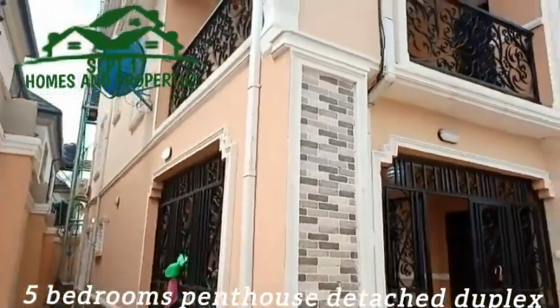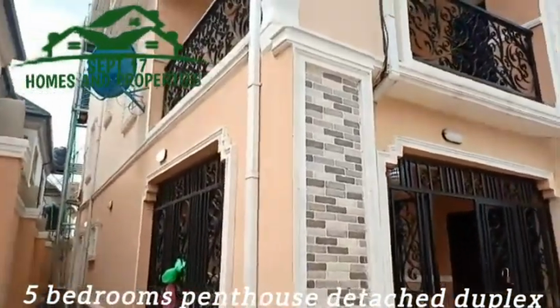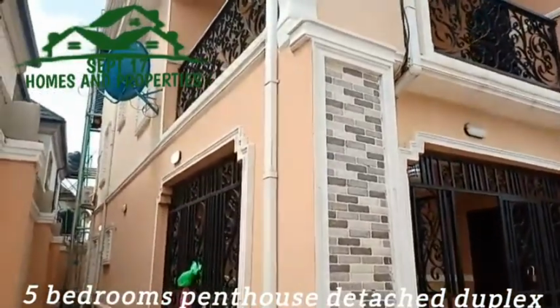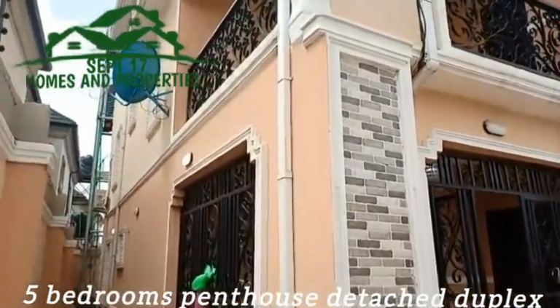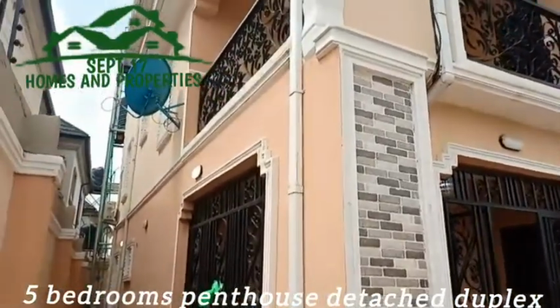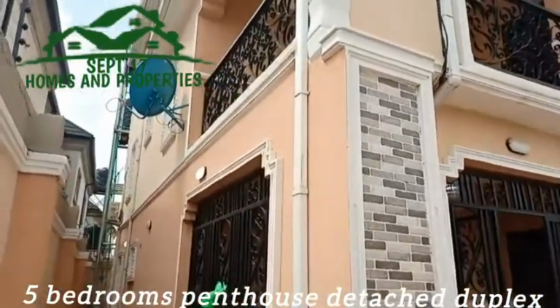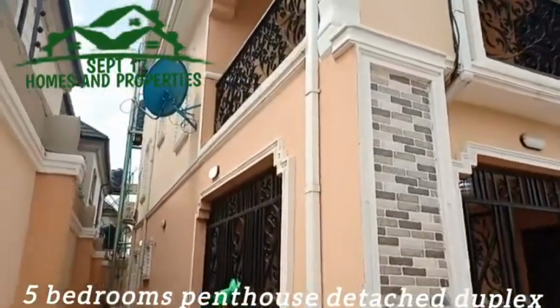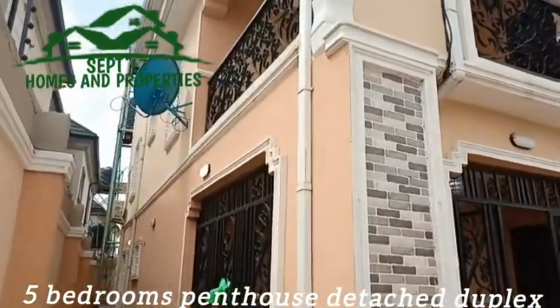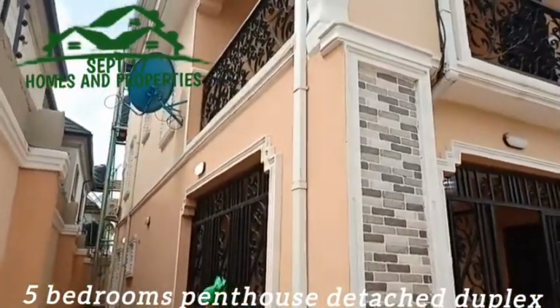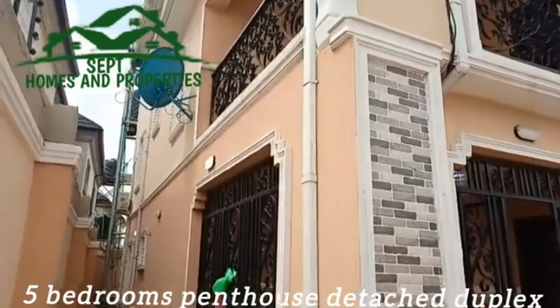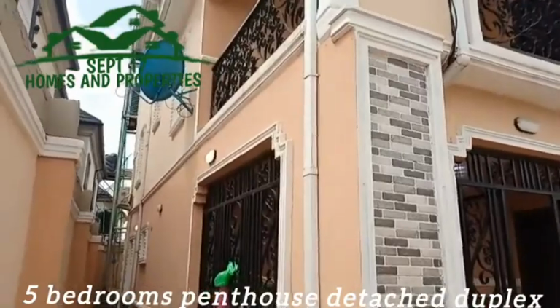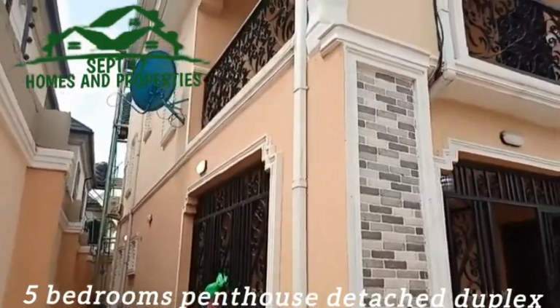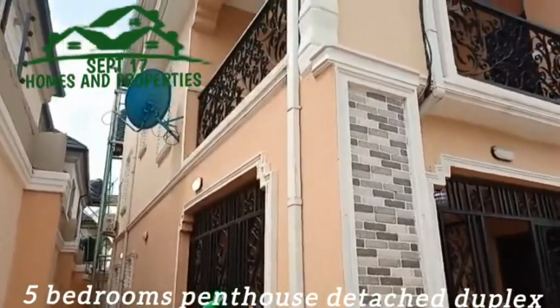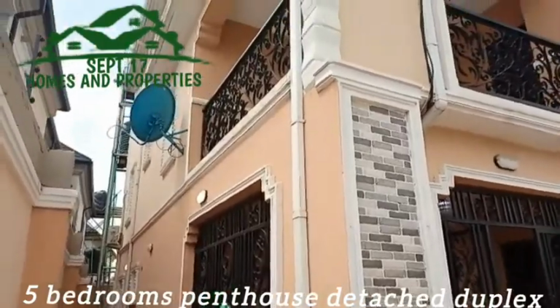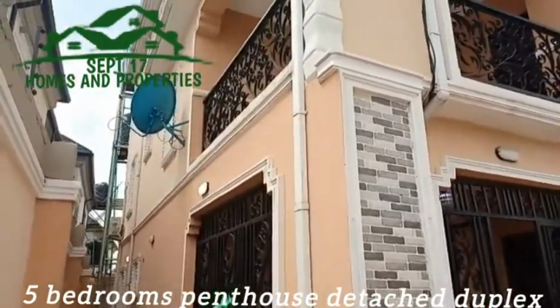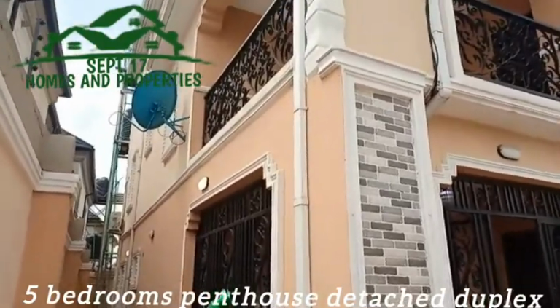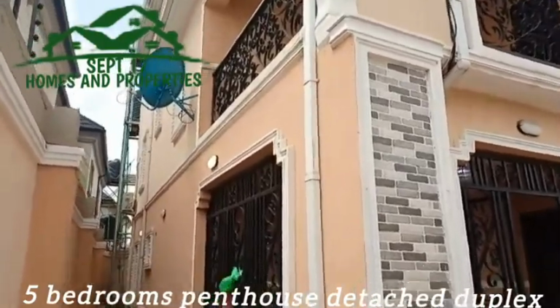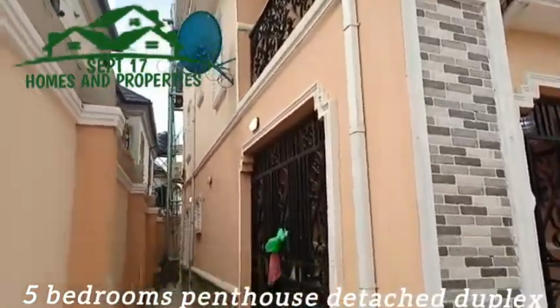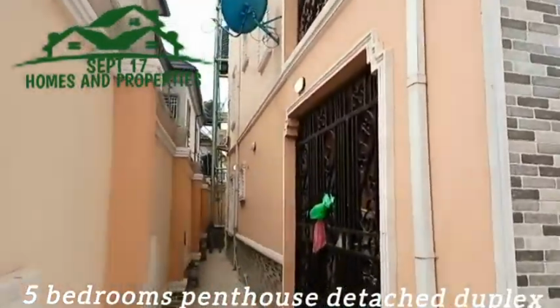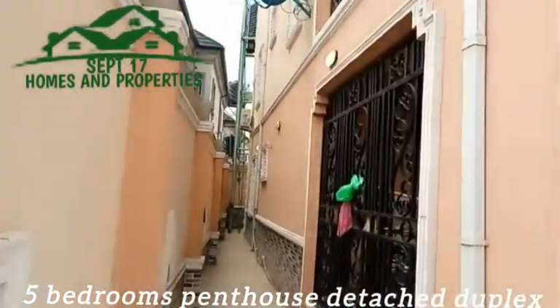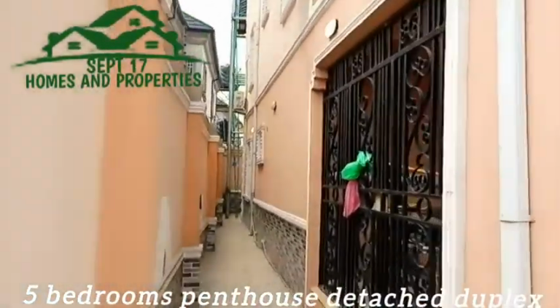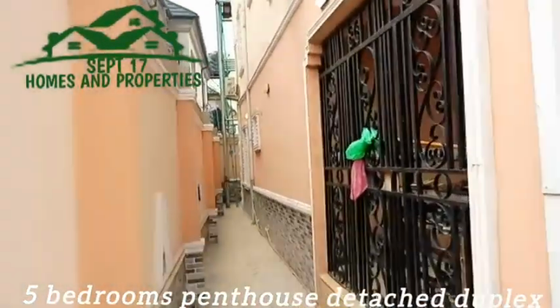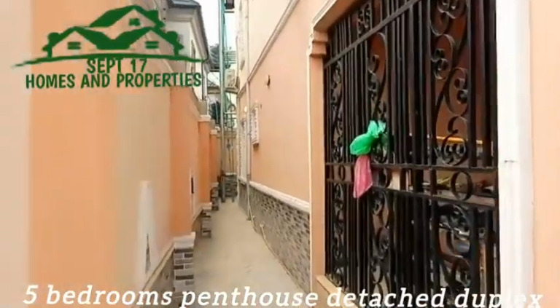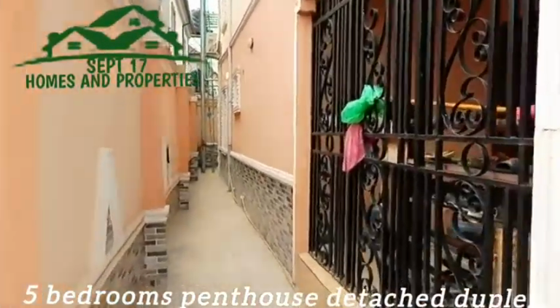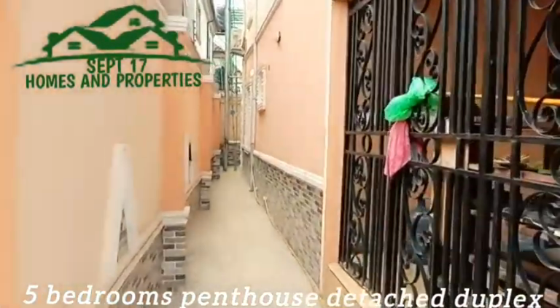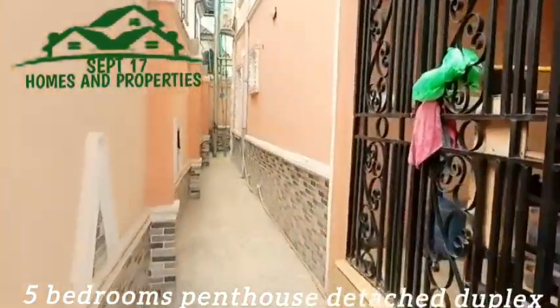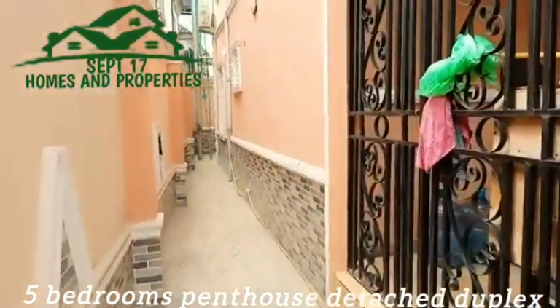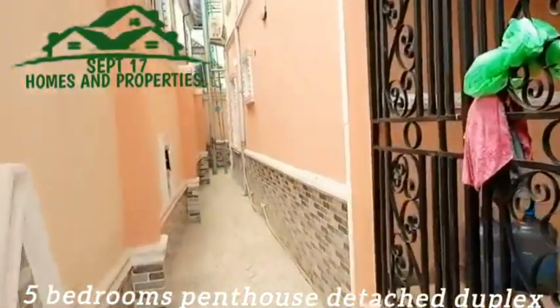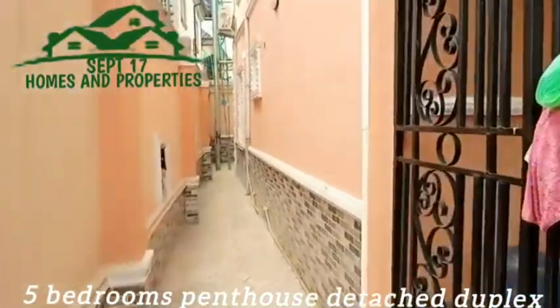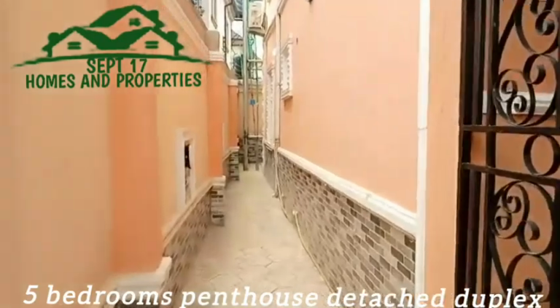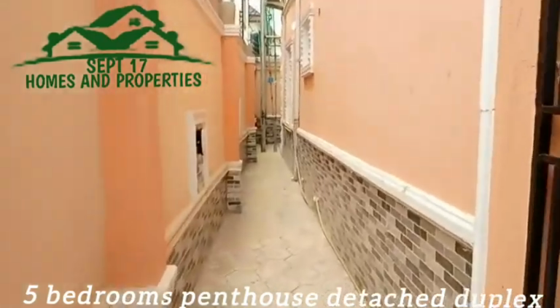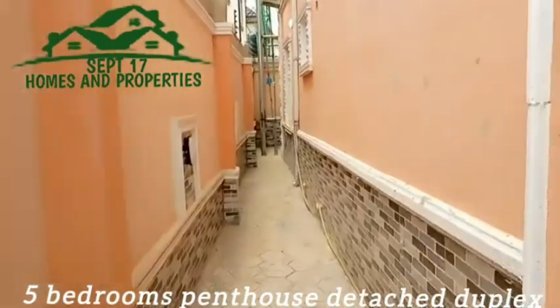This is a five bedroom duplex. This is the compound.